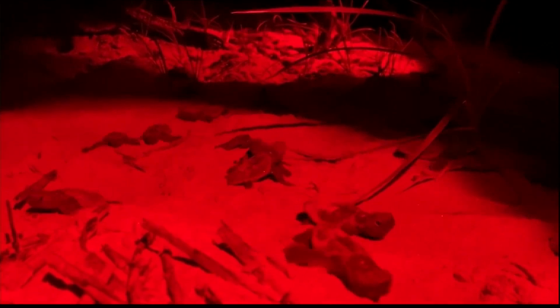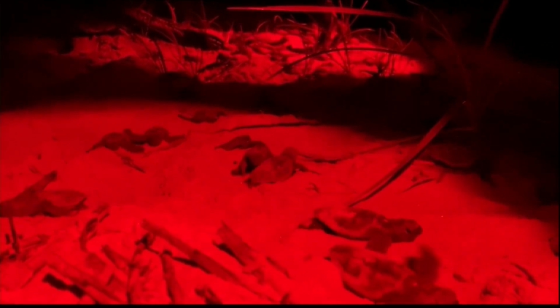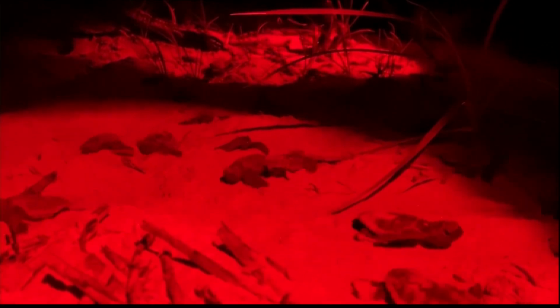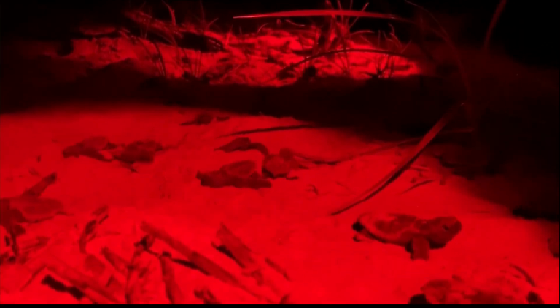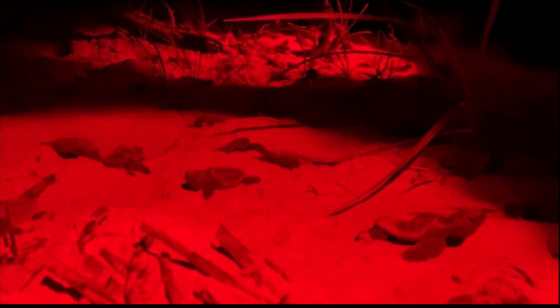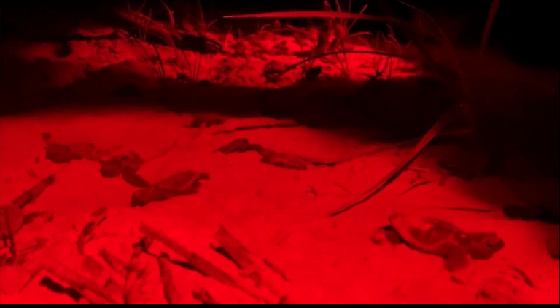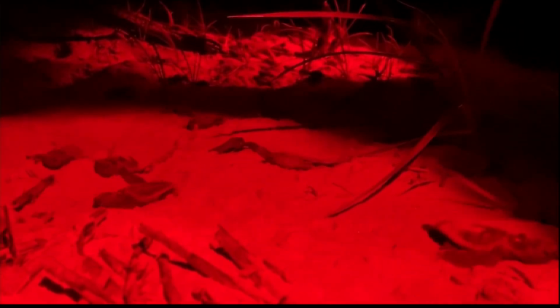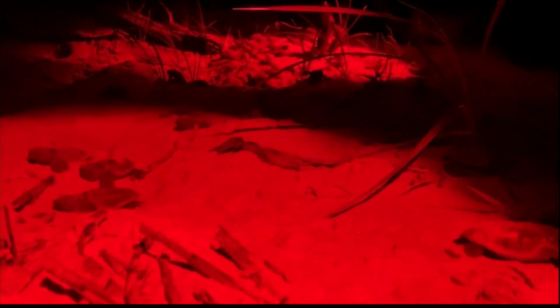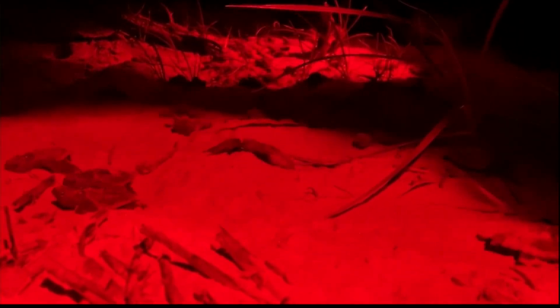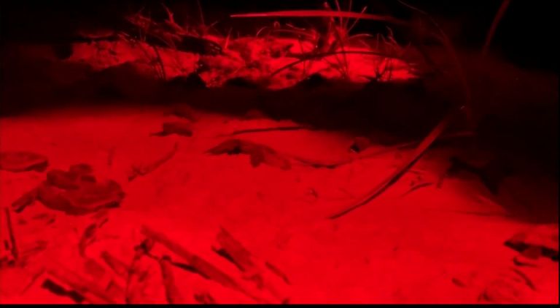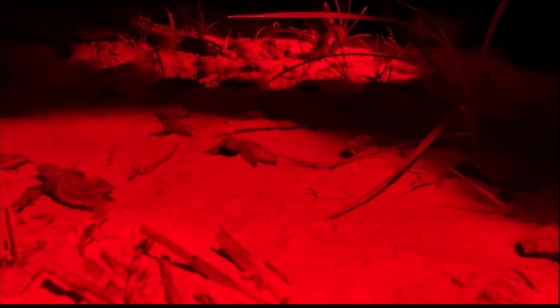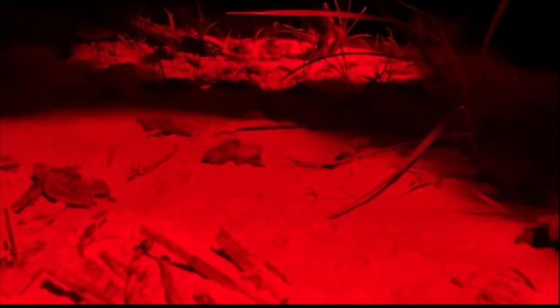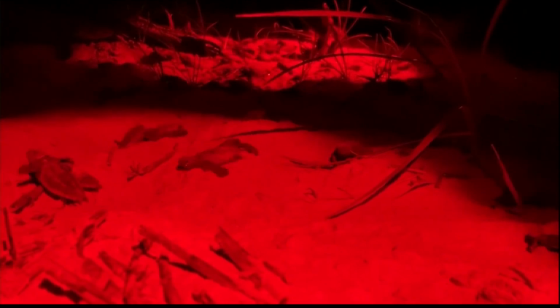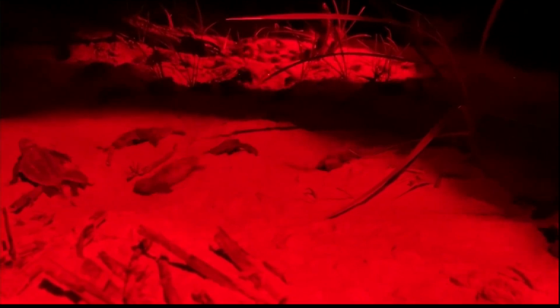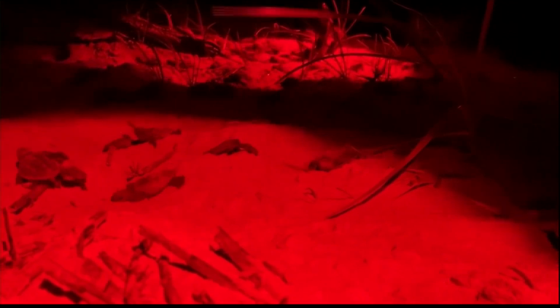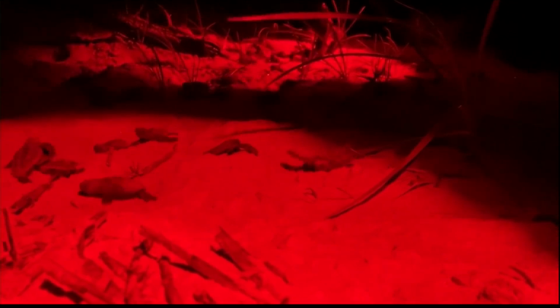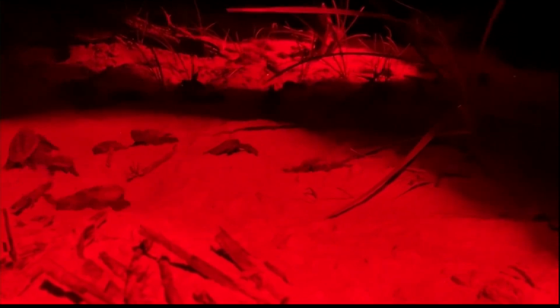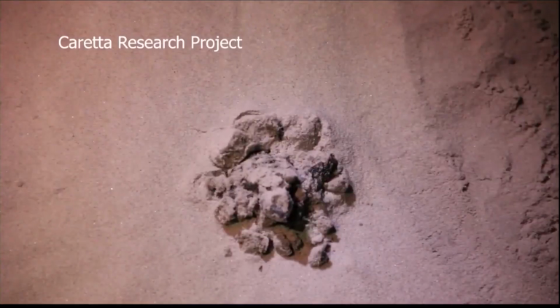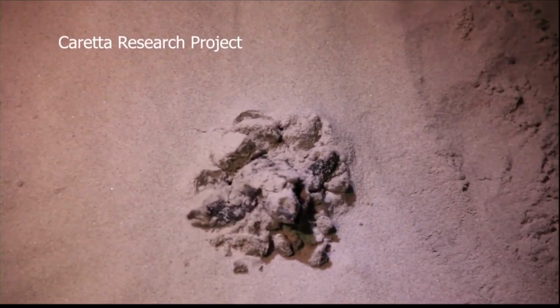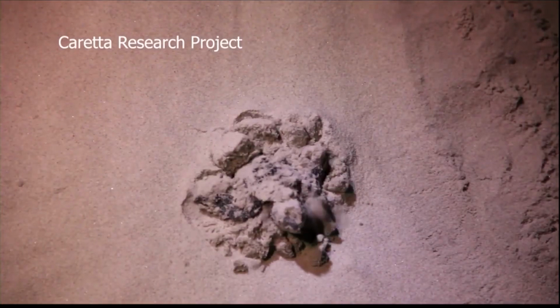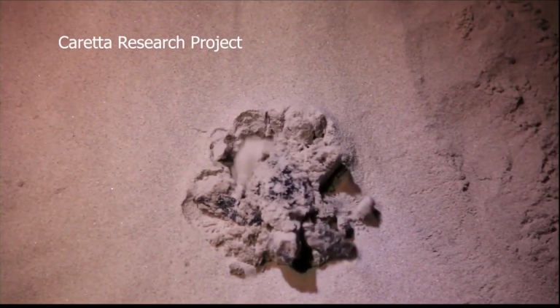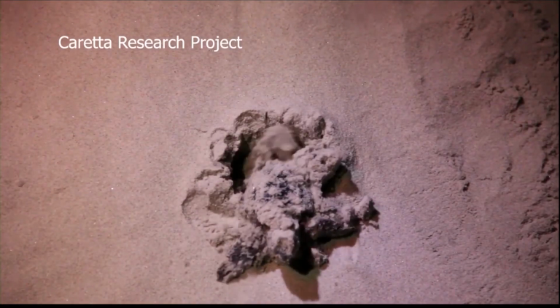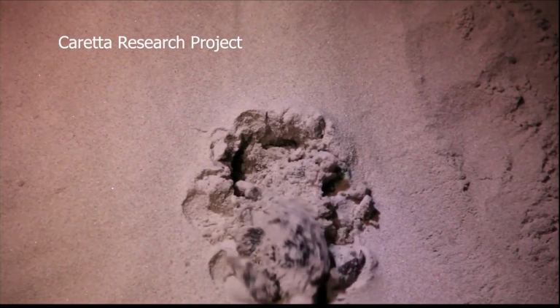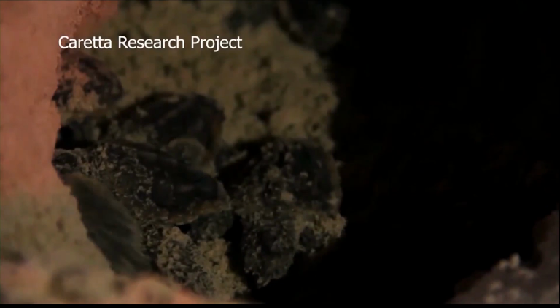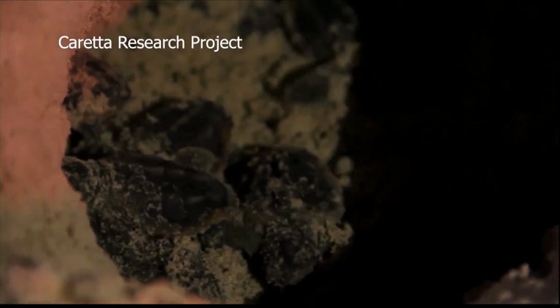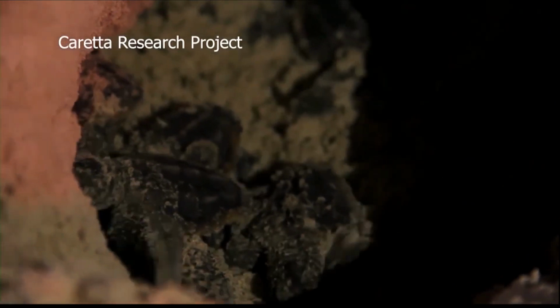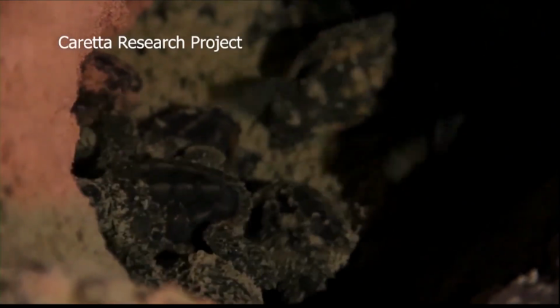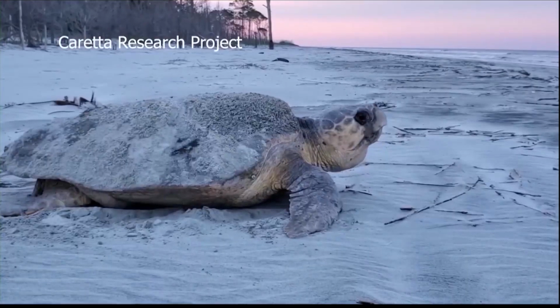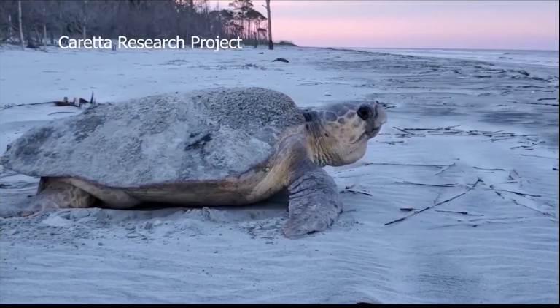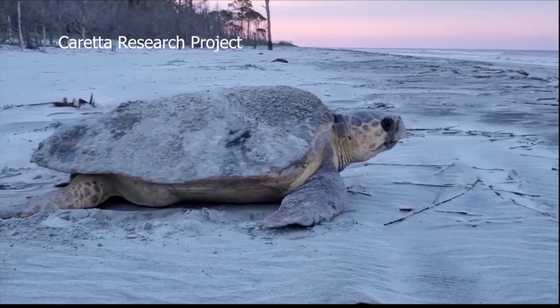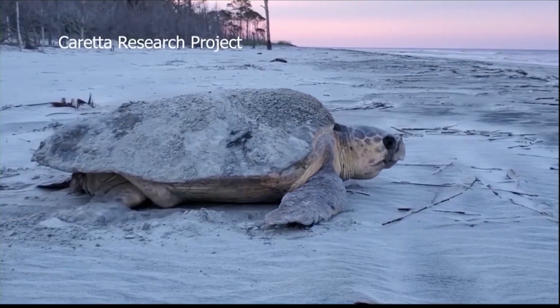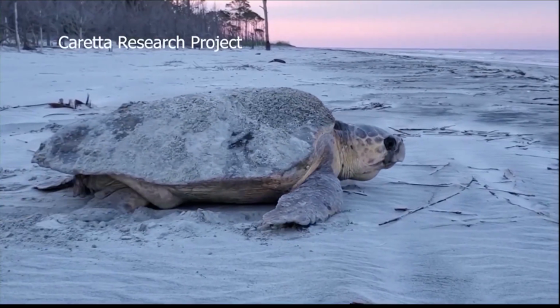Particular parts of the beach that are heavily trafficked tend to be looking like a landmine area. So if we could just do our best to fill in, leave it the way we found it, I think that would be more than enough for these hatchlings to make it to the water.